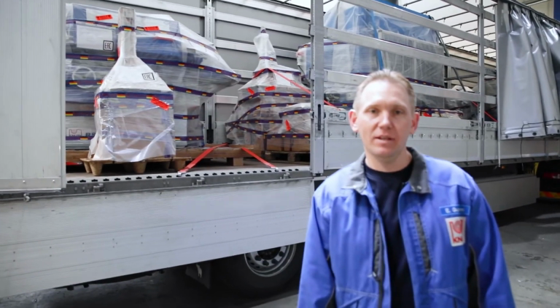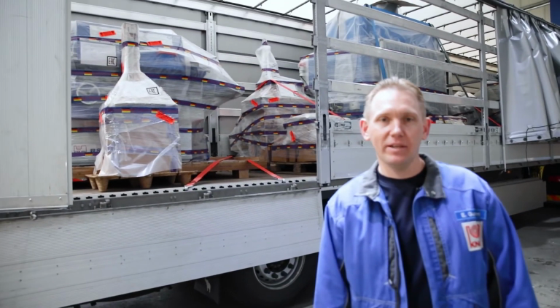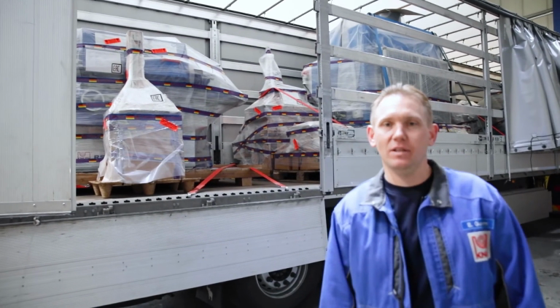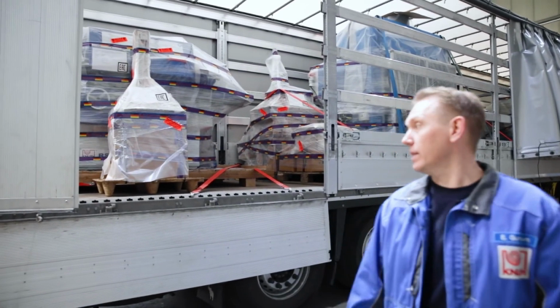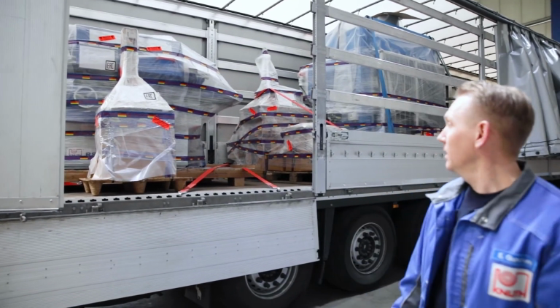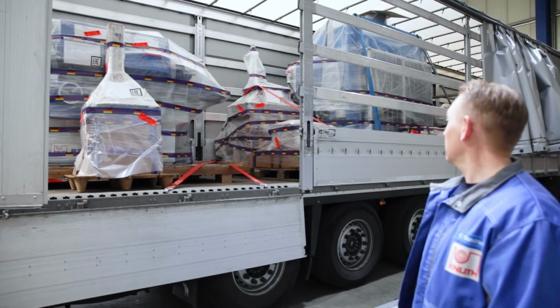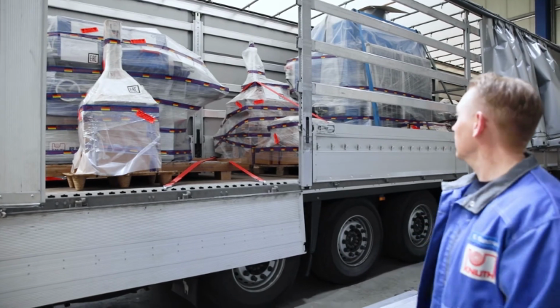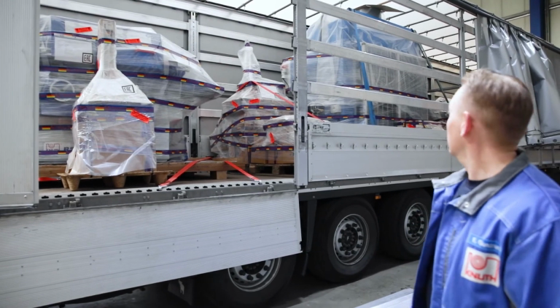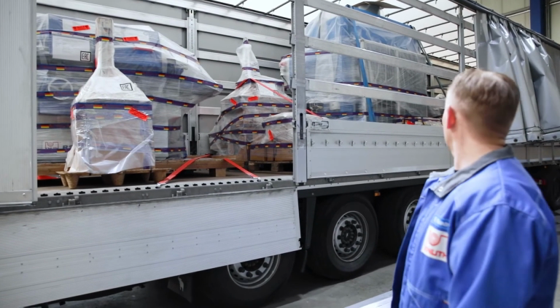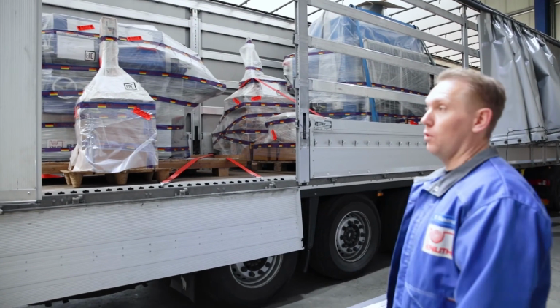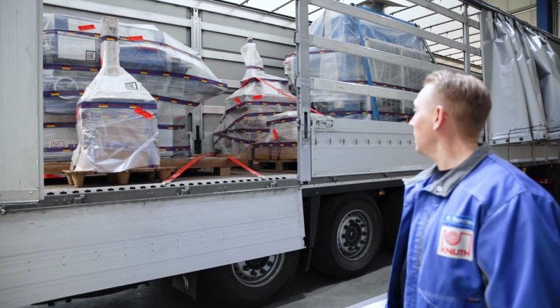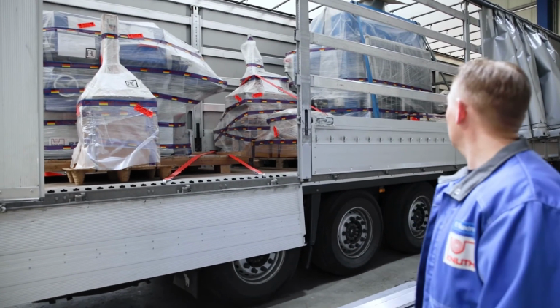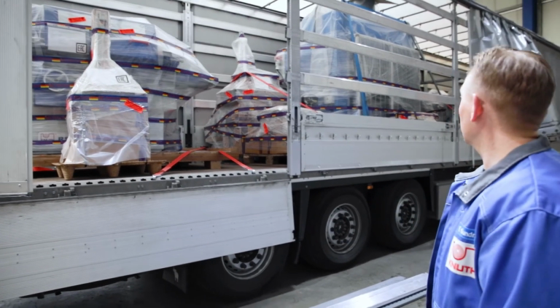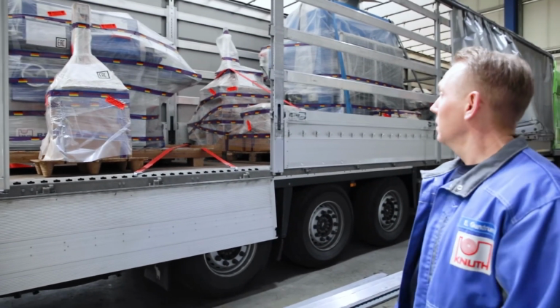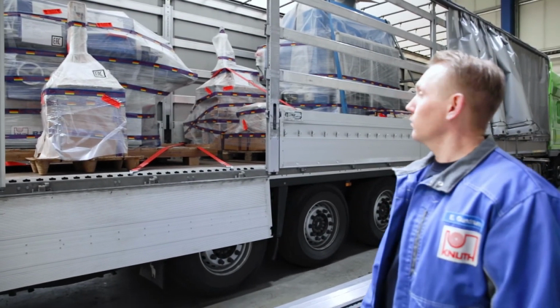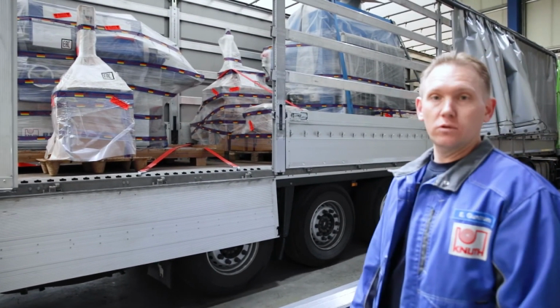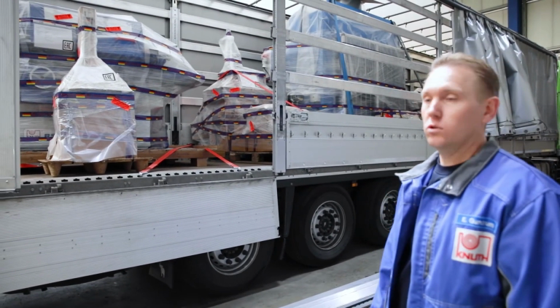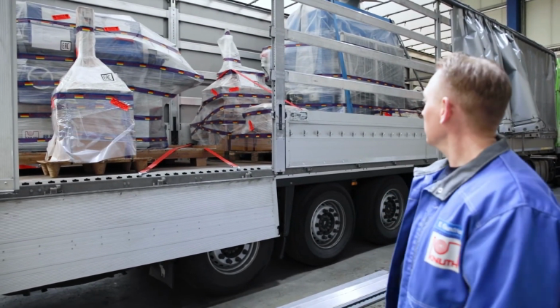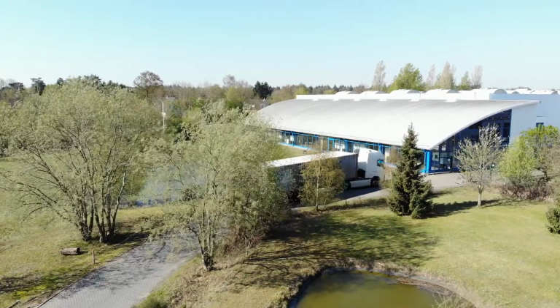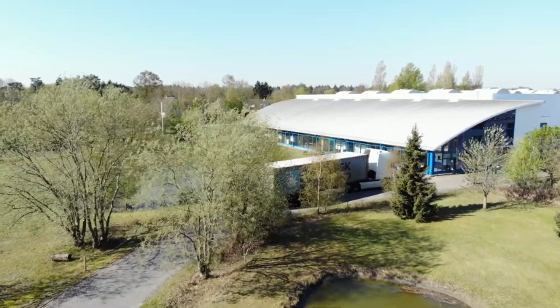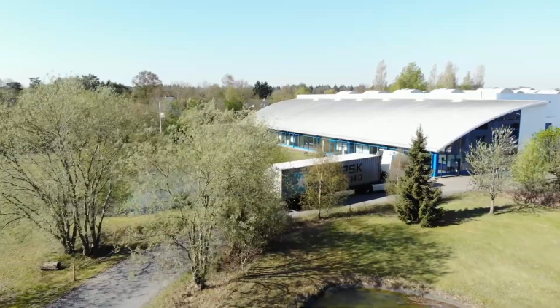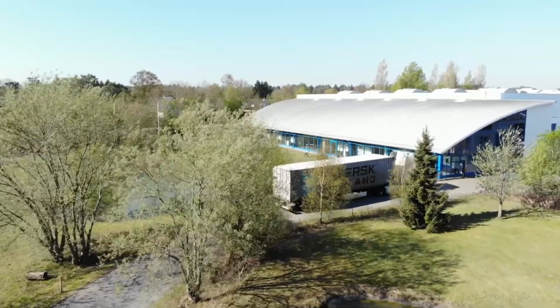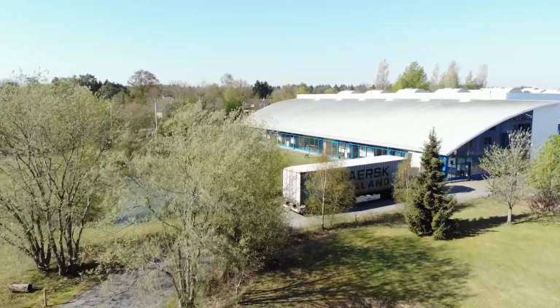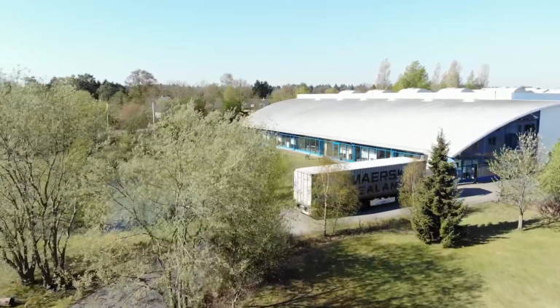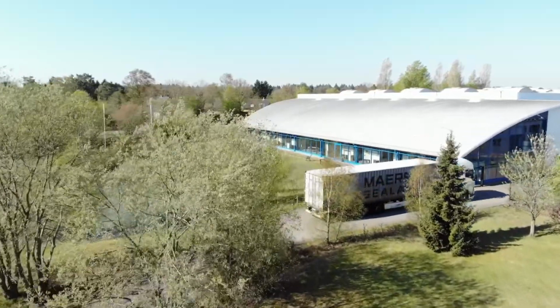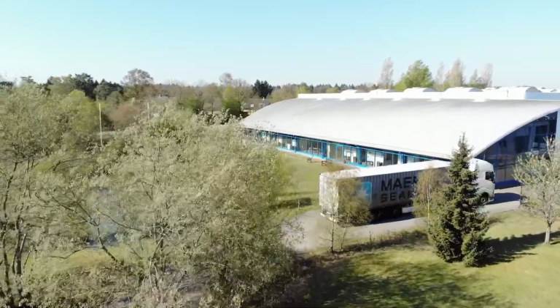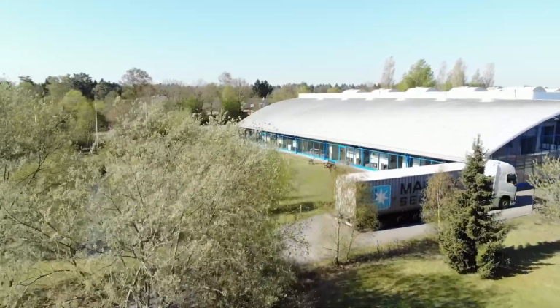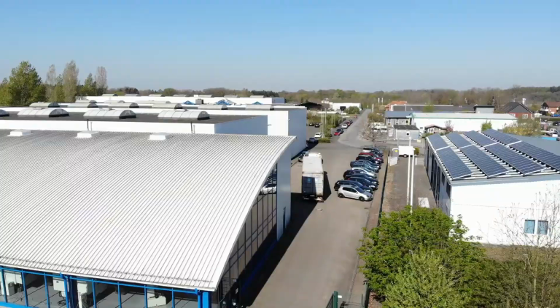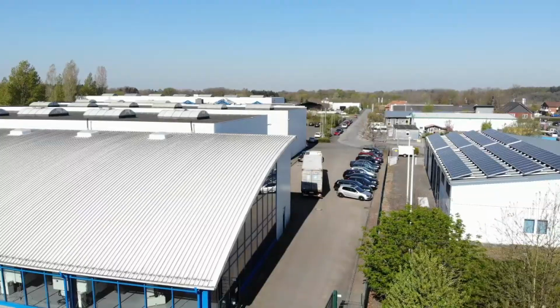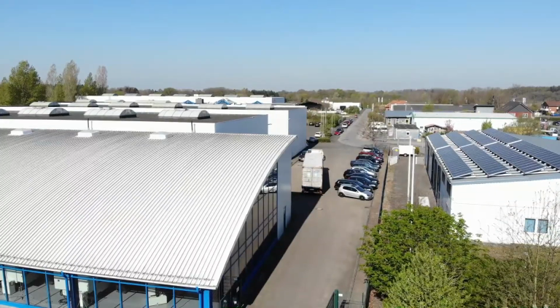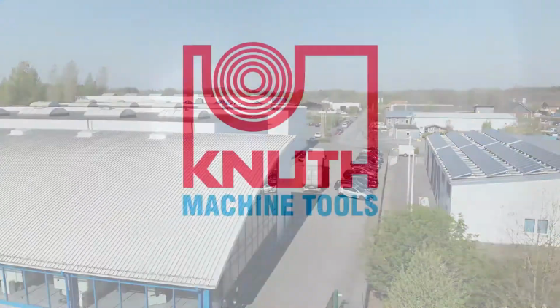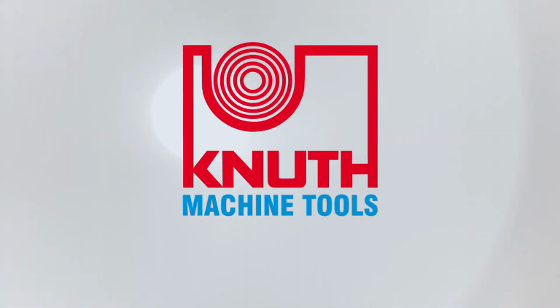This truck is going to Russia now. It's loaded with machines for our Russian customers. And that's how our Canute machines get to our customers in Germany, Europe and worldwide.